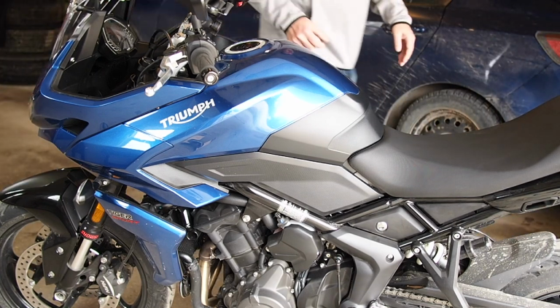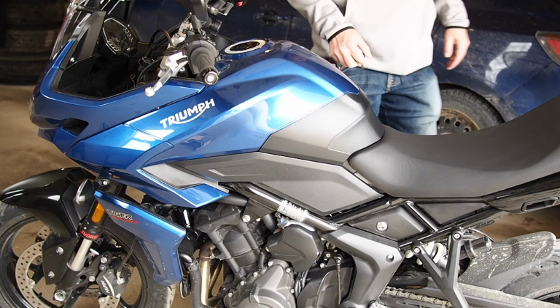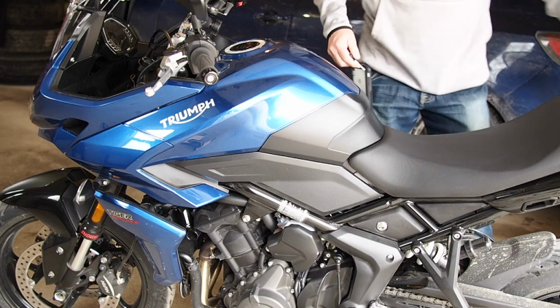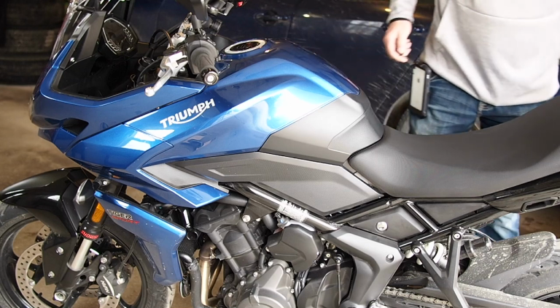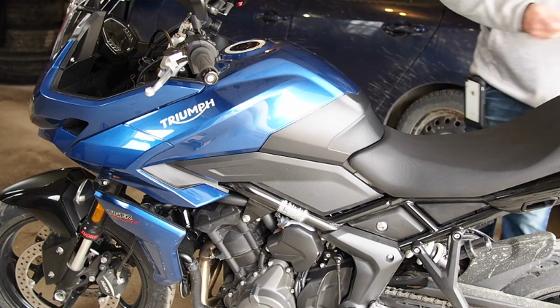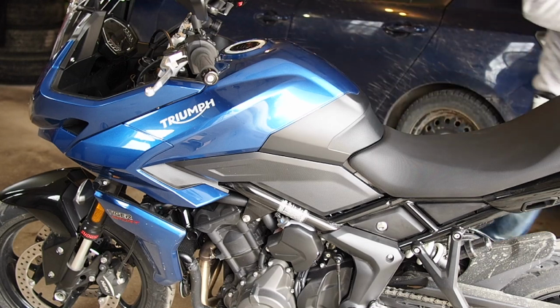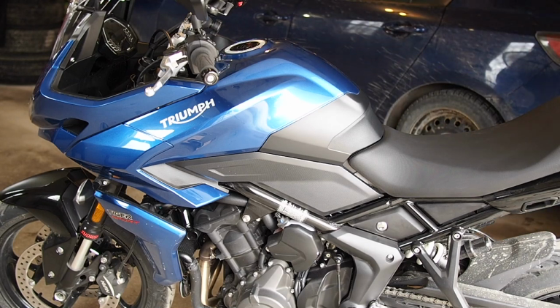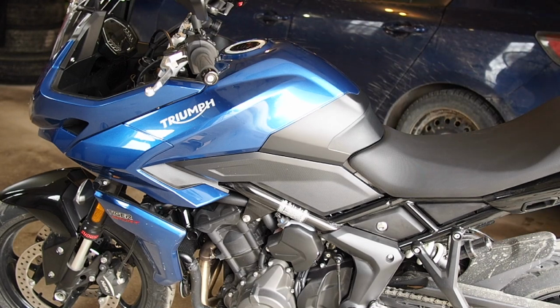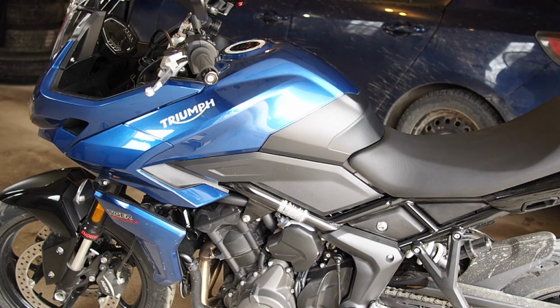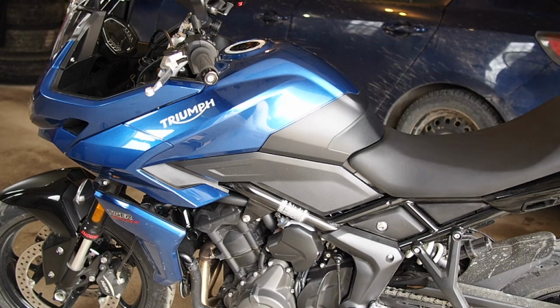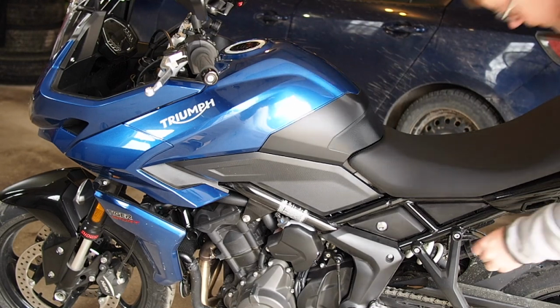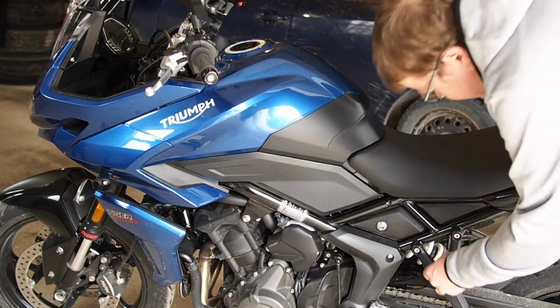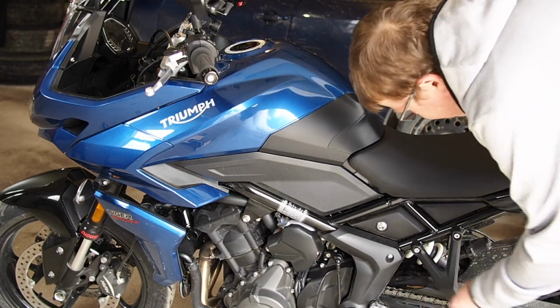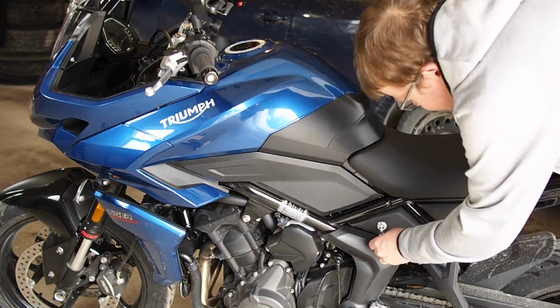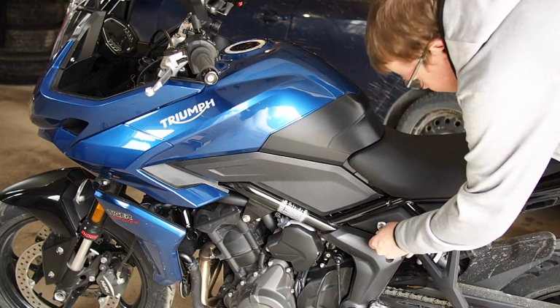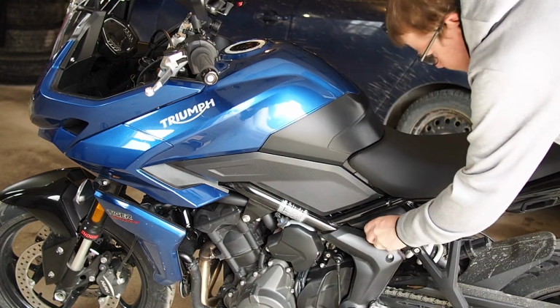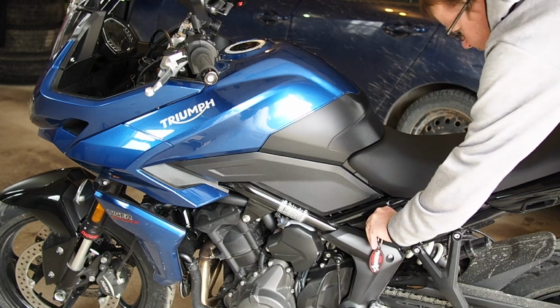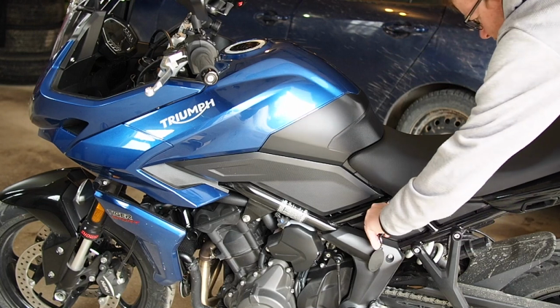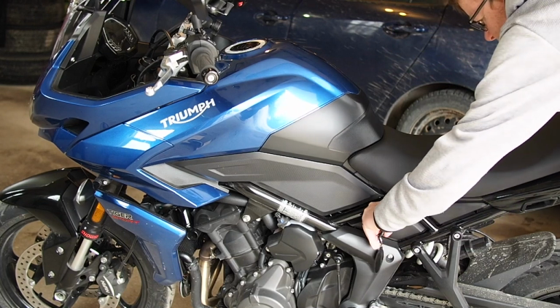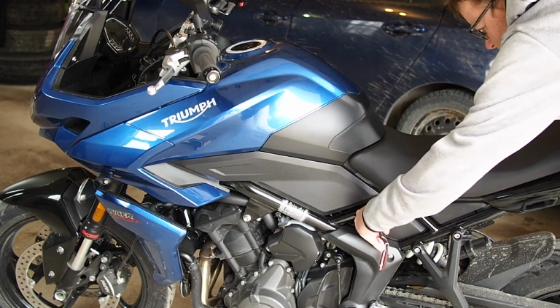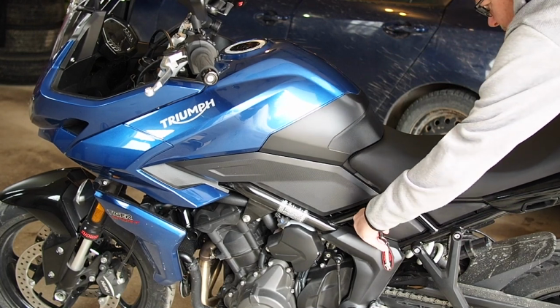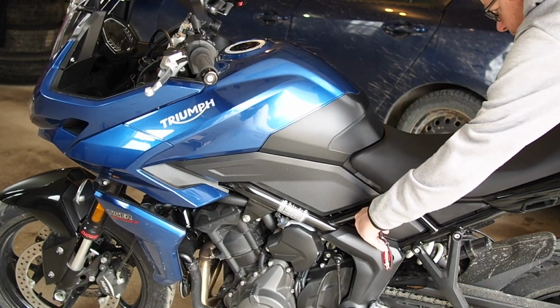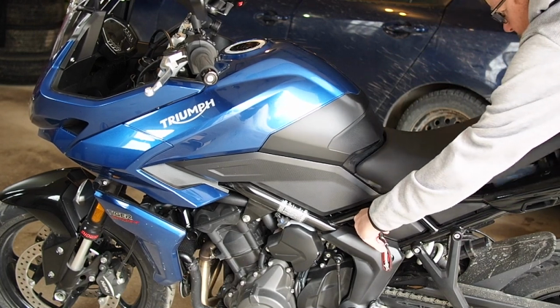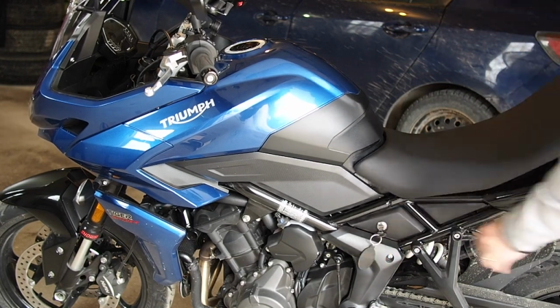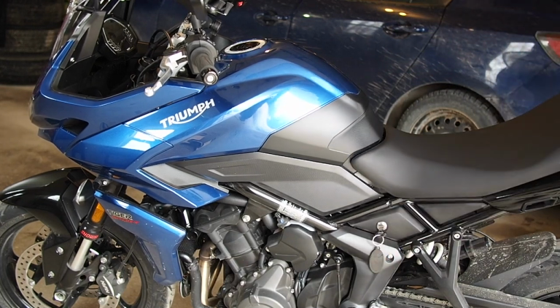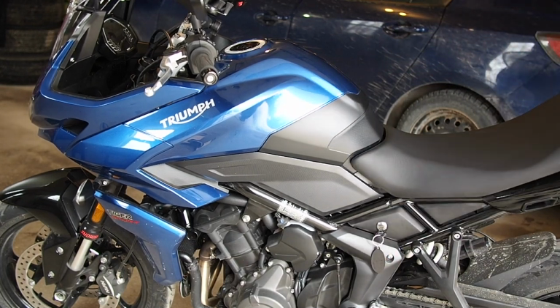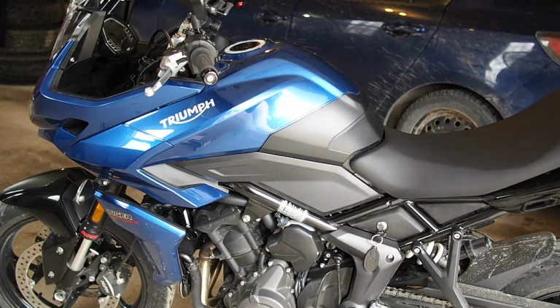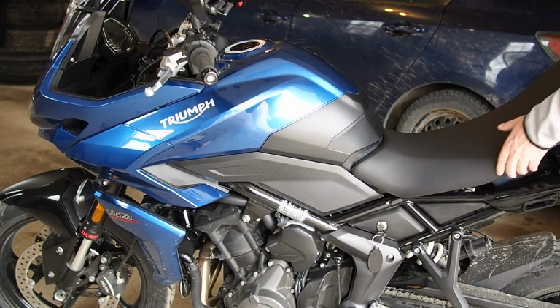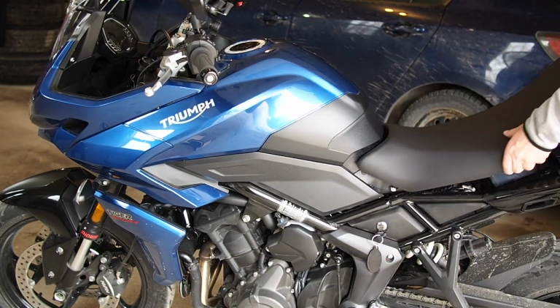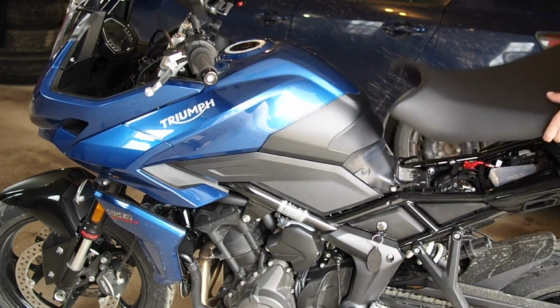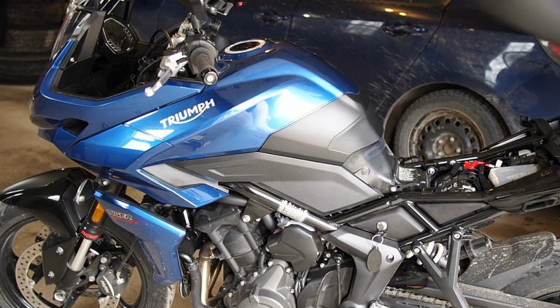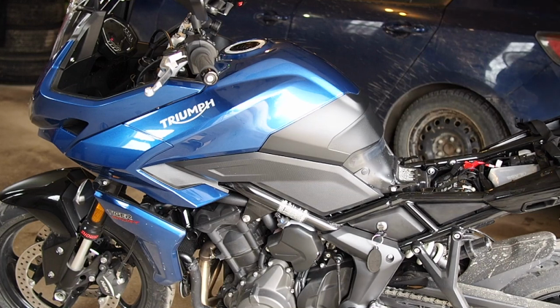We'll have to remove the rear seat. Push down as you turn — it's easier to come up.